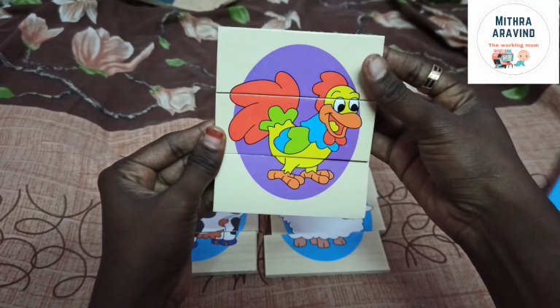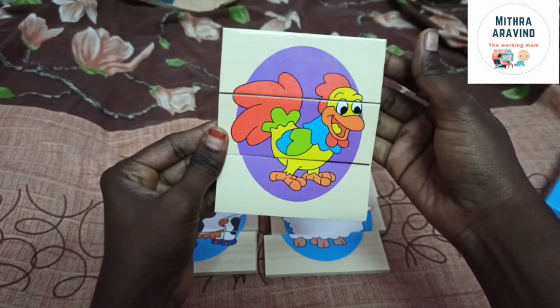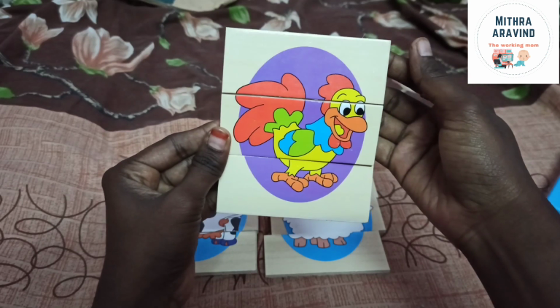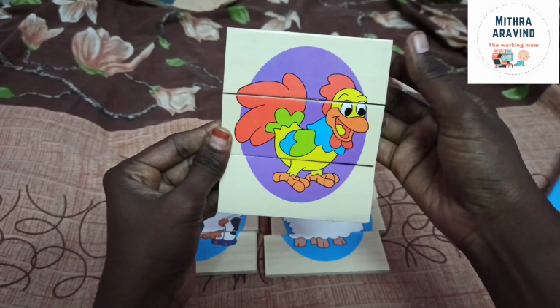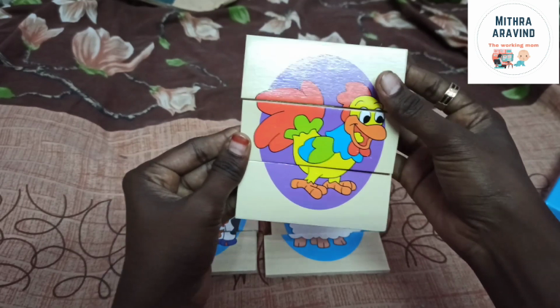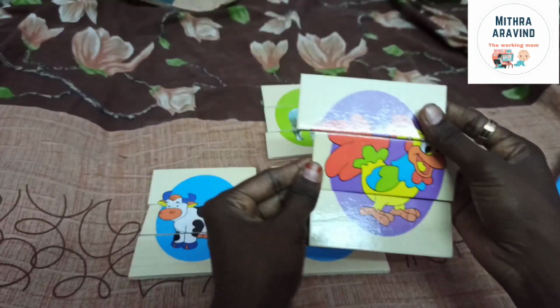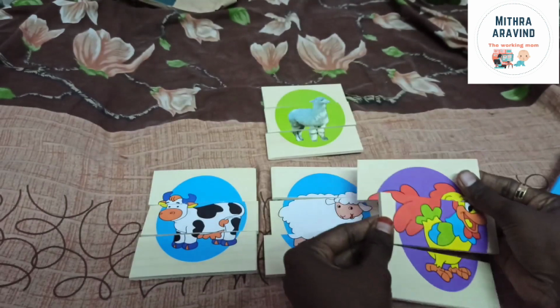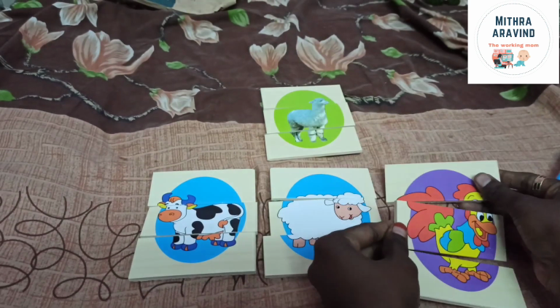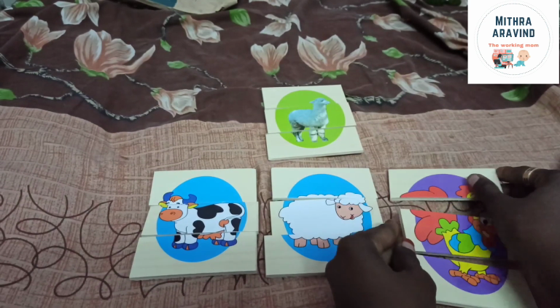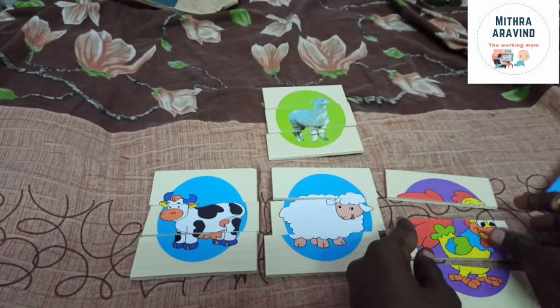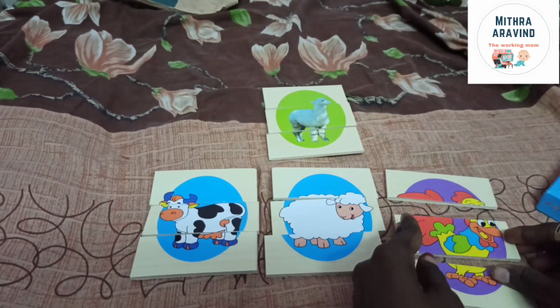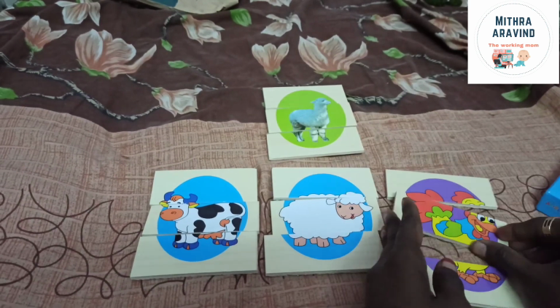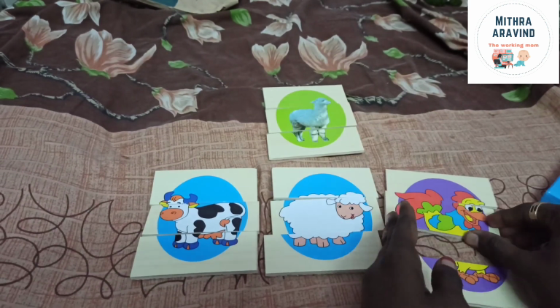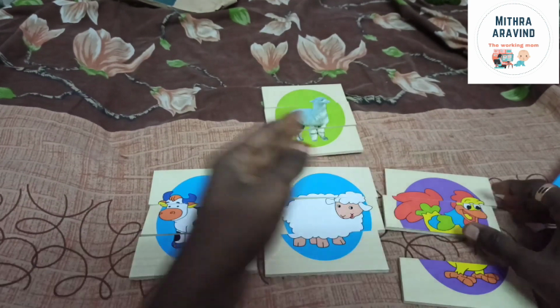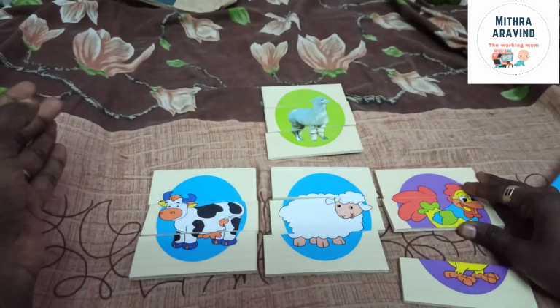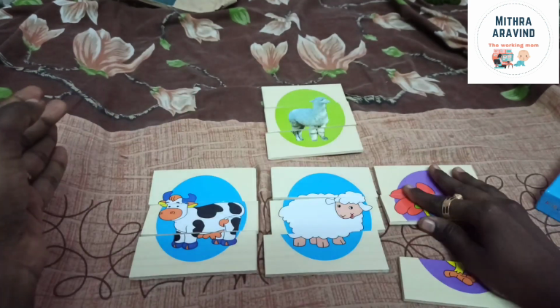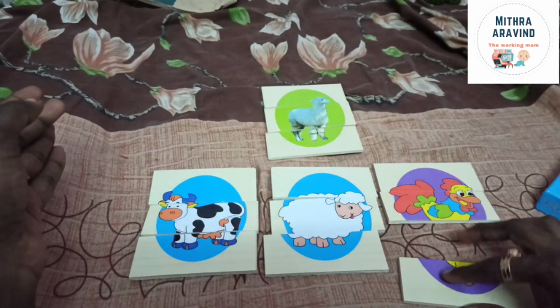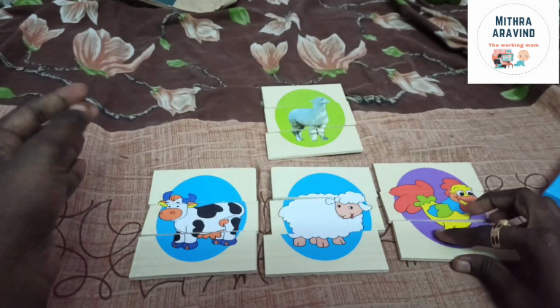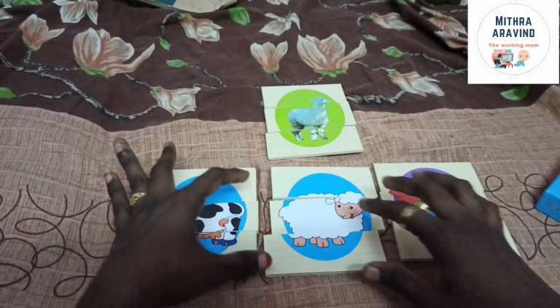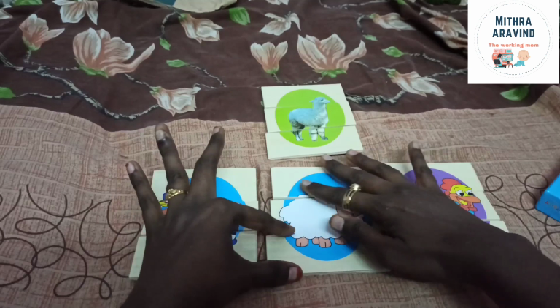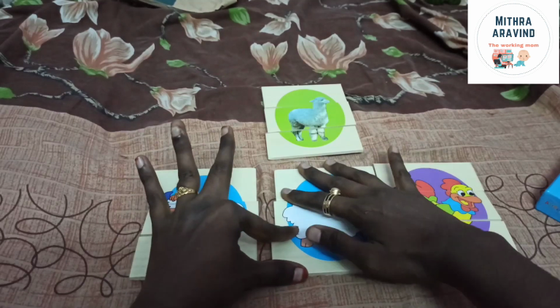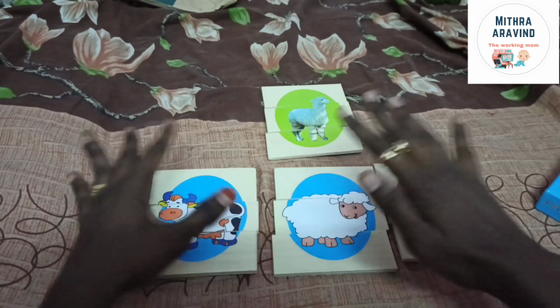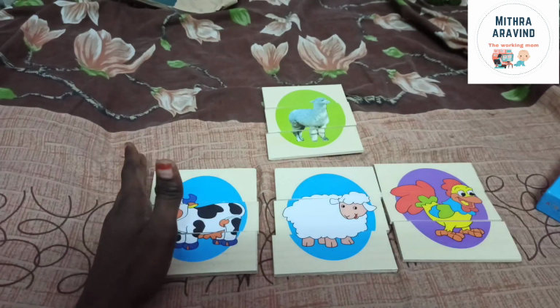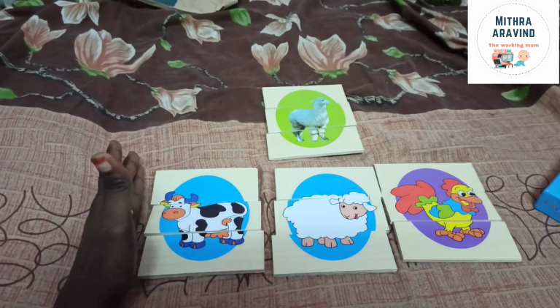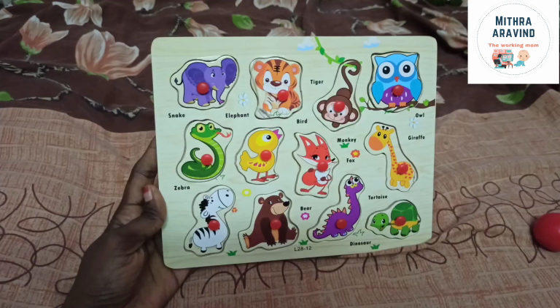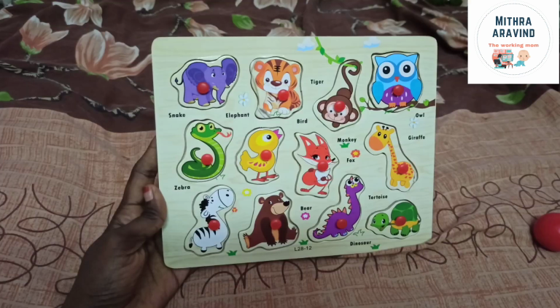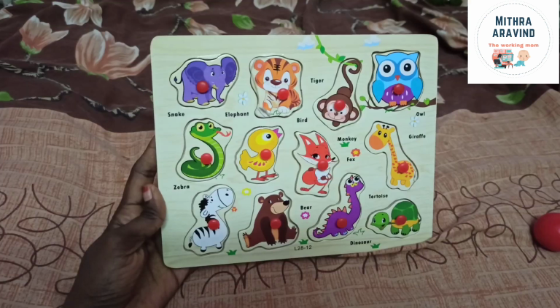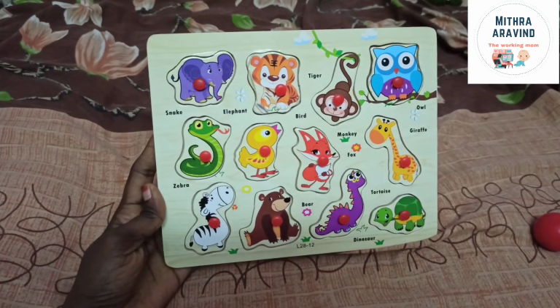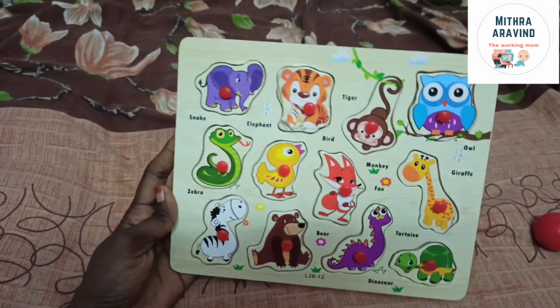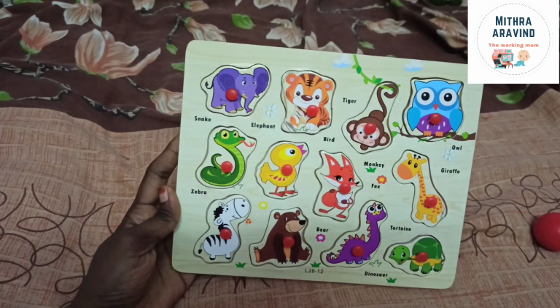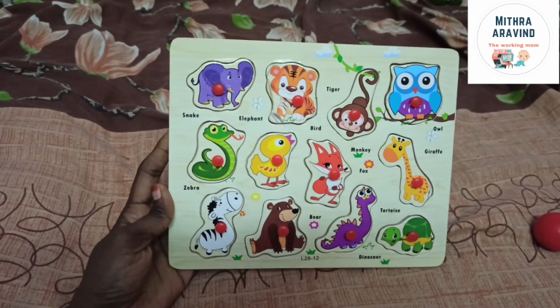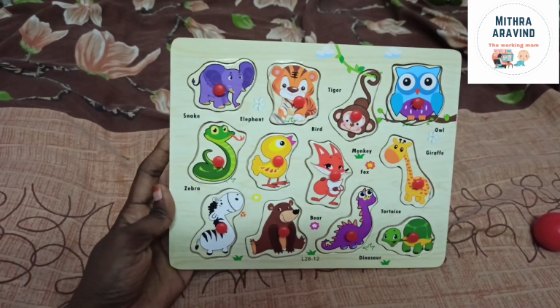The paper is also done. You can put it in the chart or cardboard. You can print it out. This is a puzzle for 12 pieces.